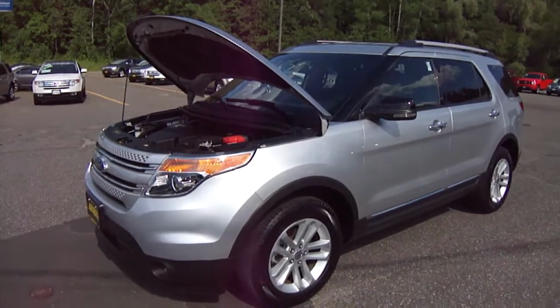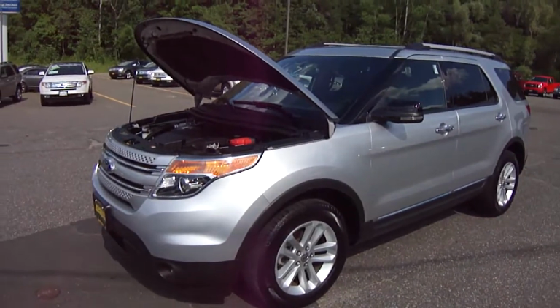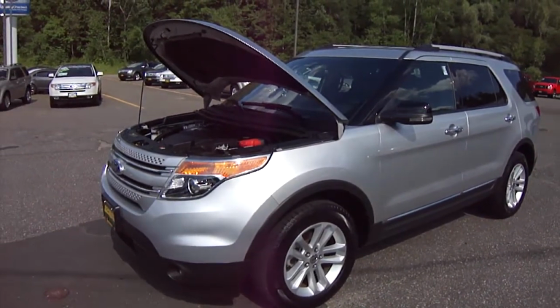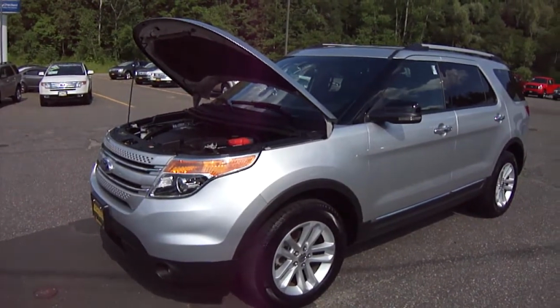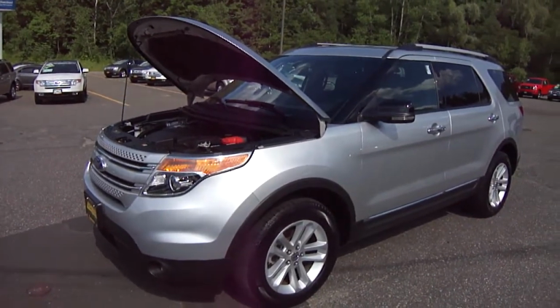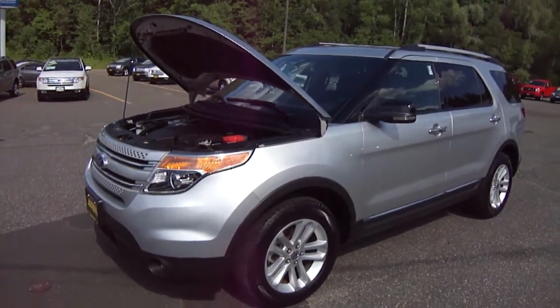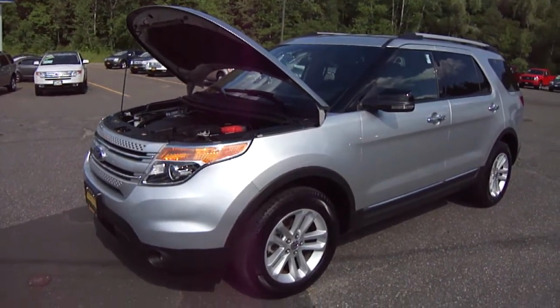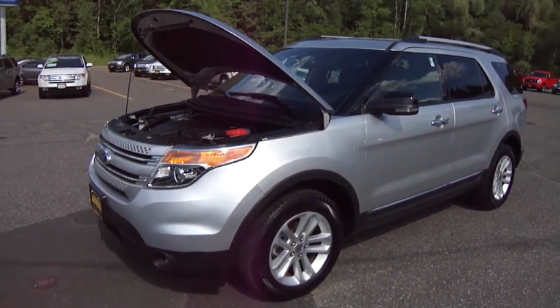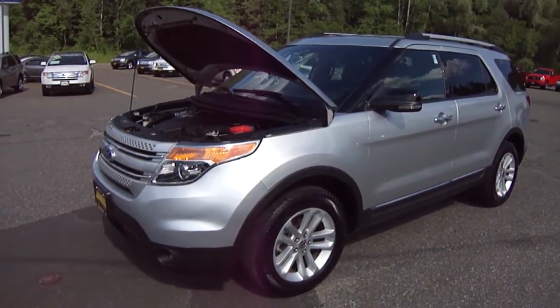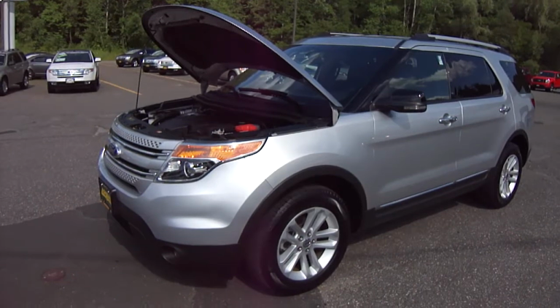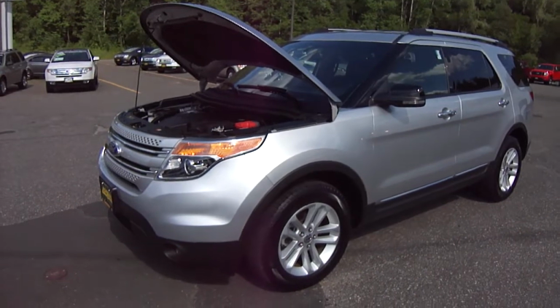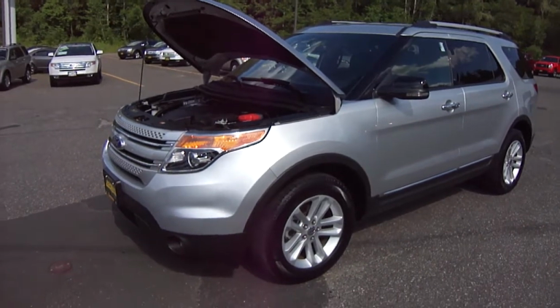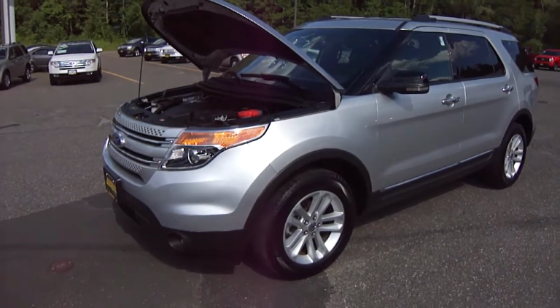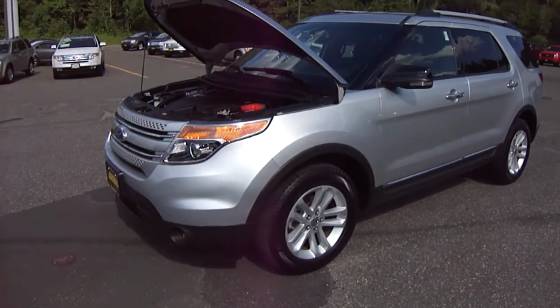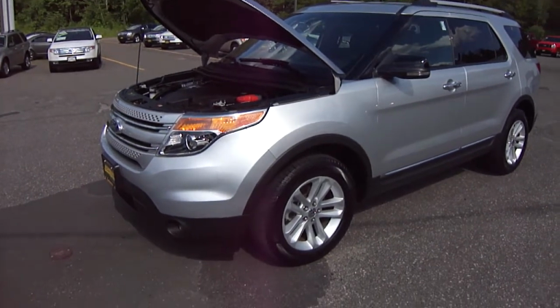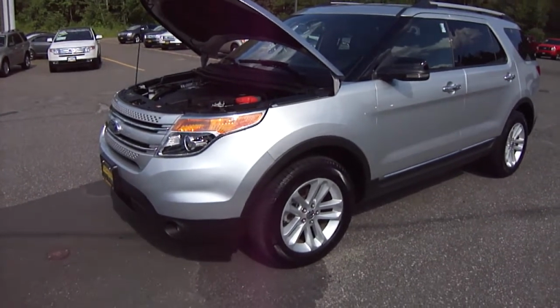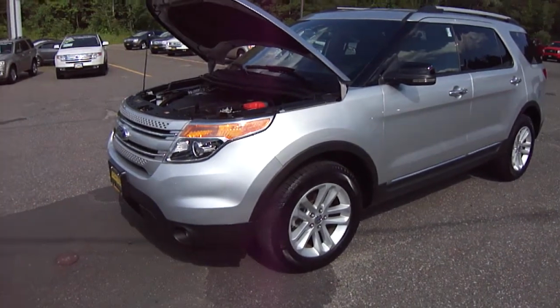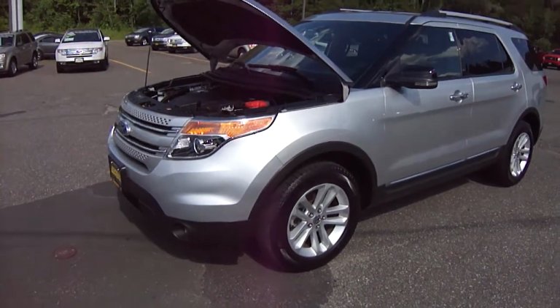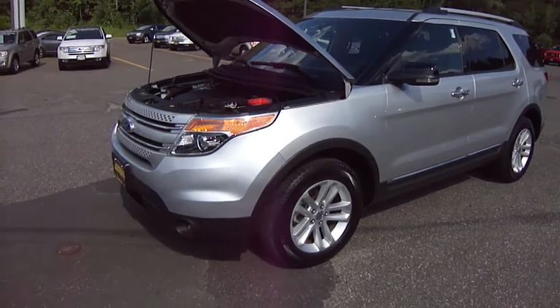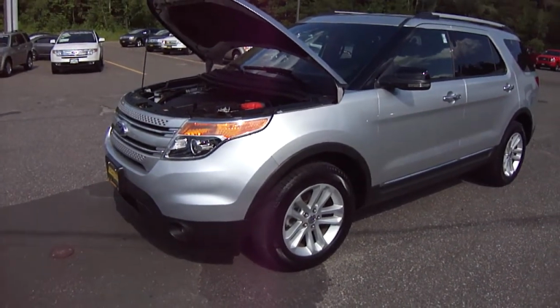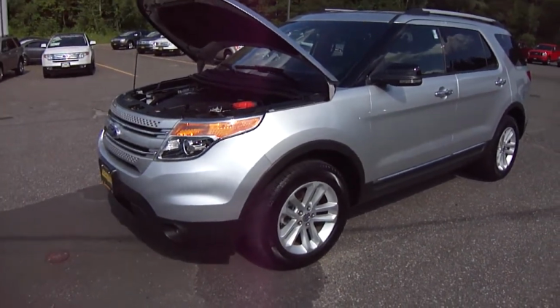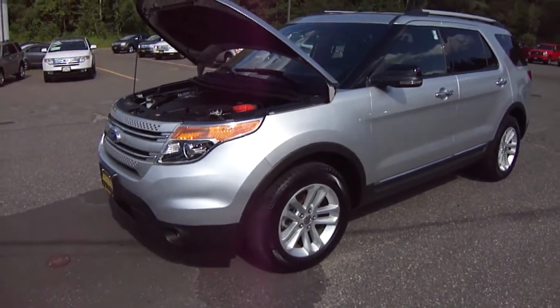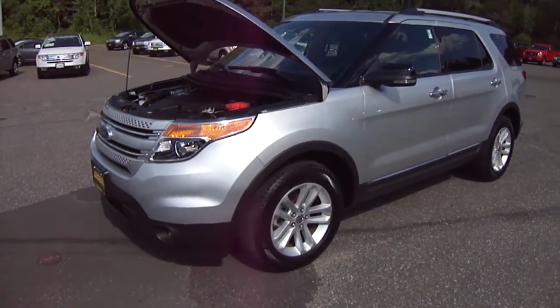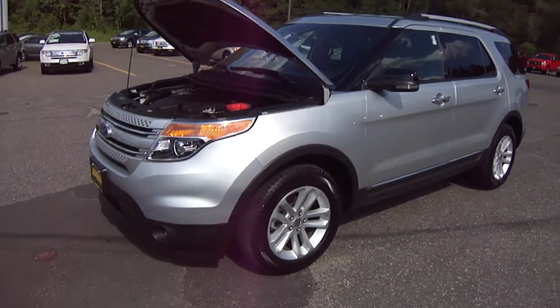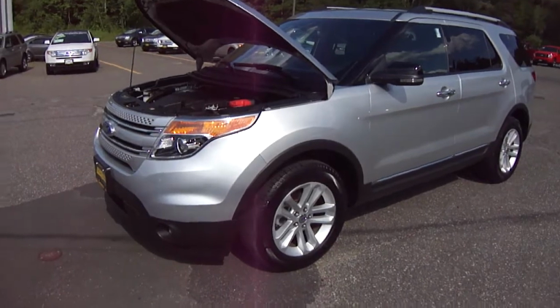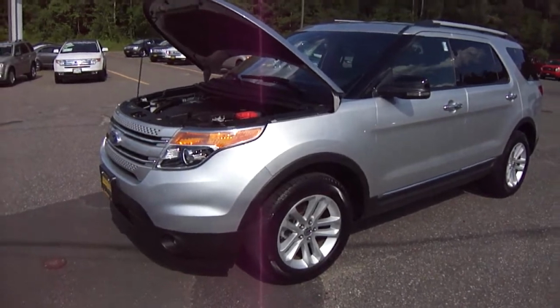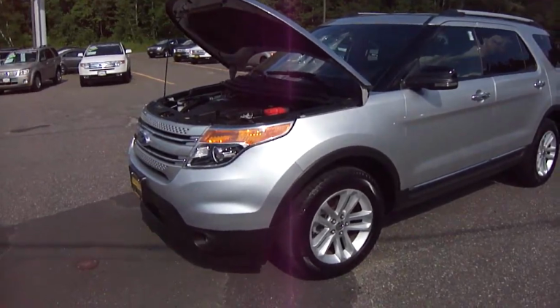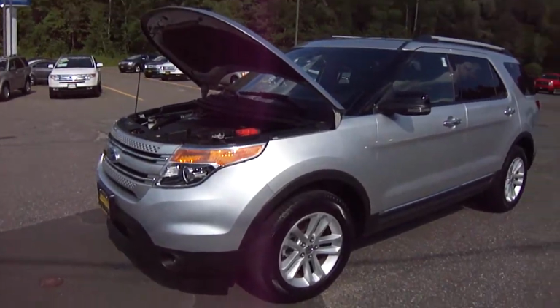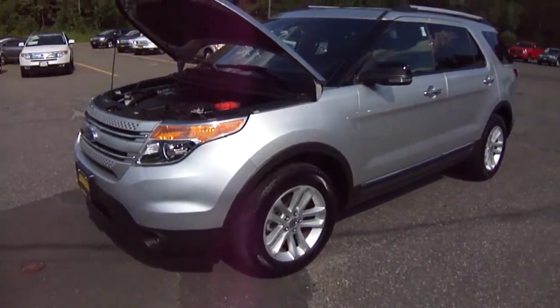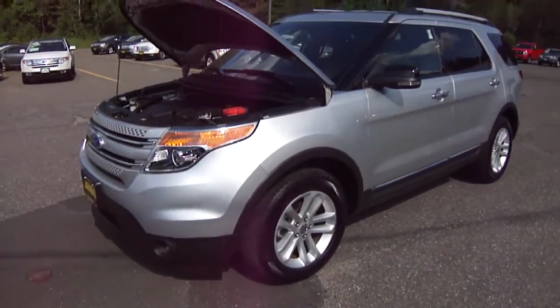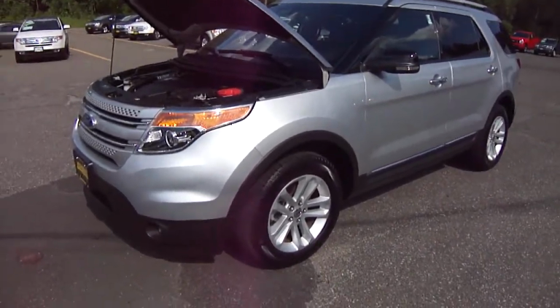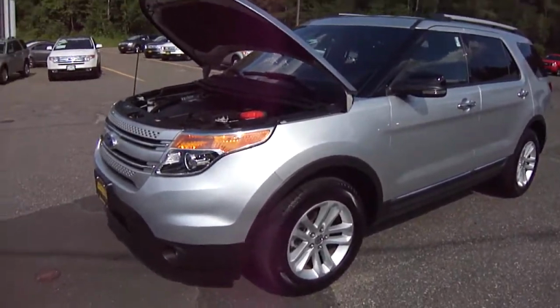Hi friends, welcome back to Lombard Ford in Winstead, Connecticut. Today we're looking at a 2011 Ford Explorer XLT and it's a beauty with only 20,000 miles on it.